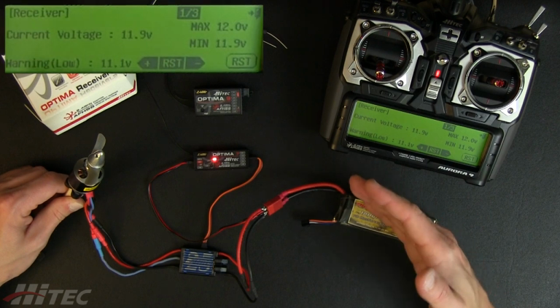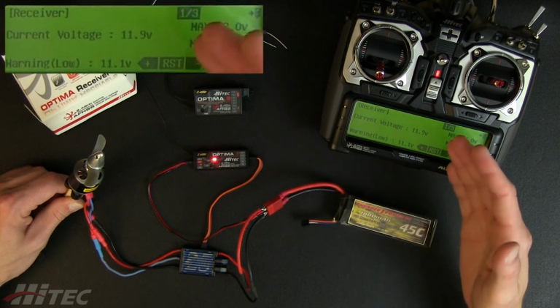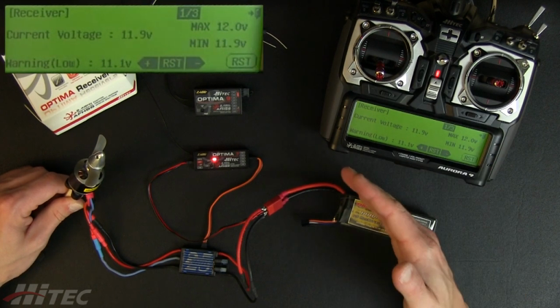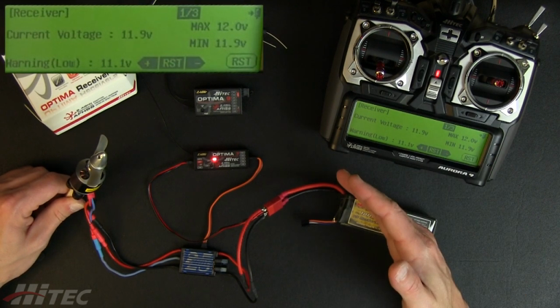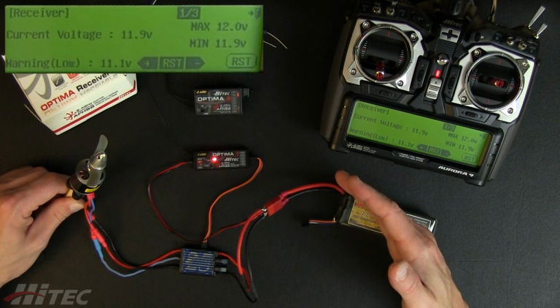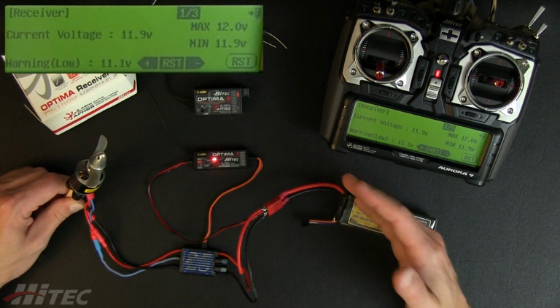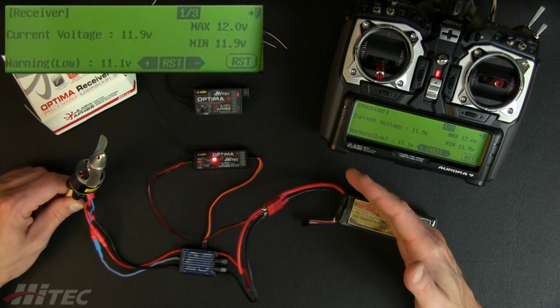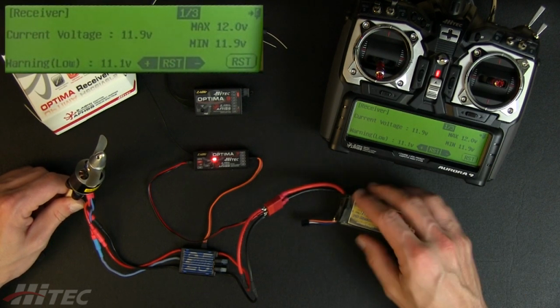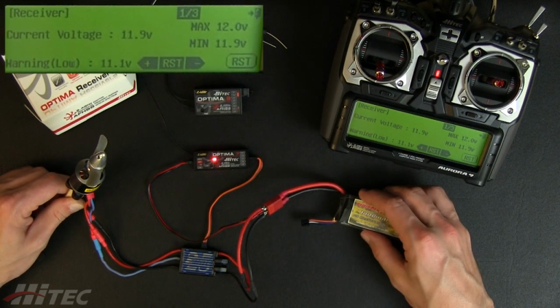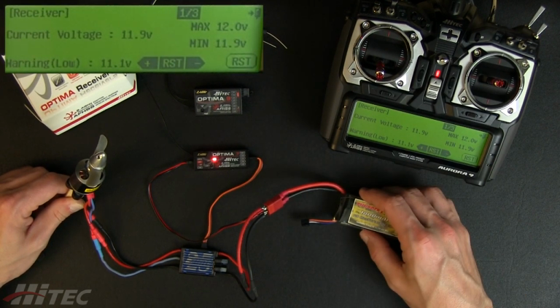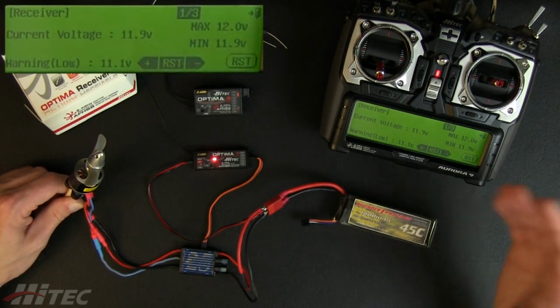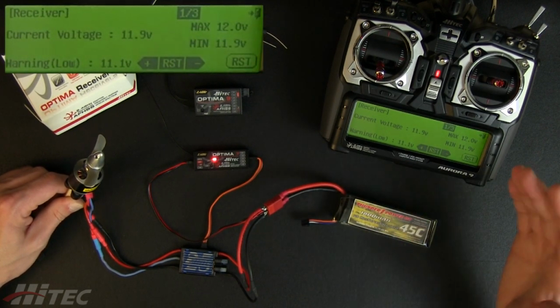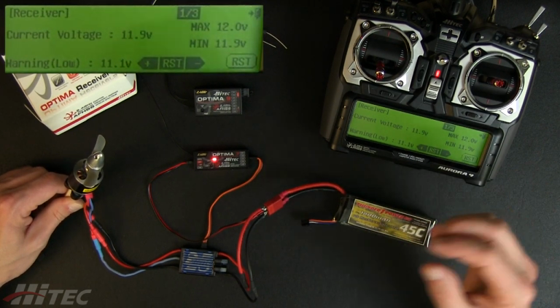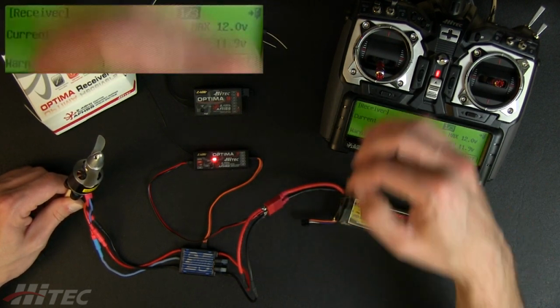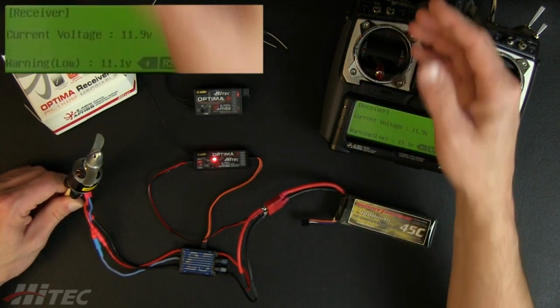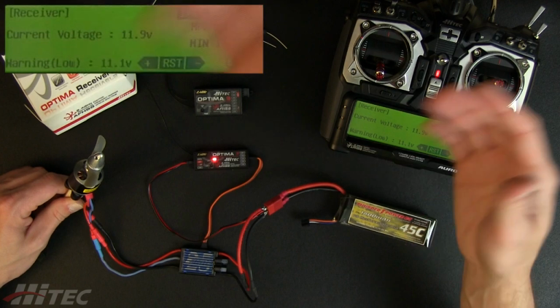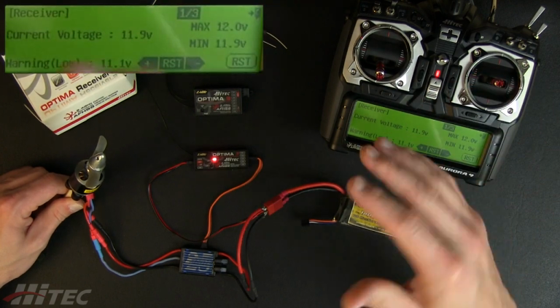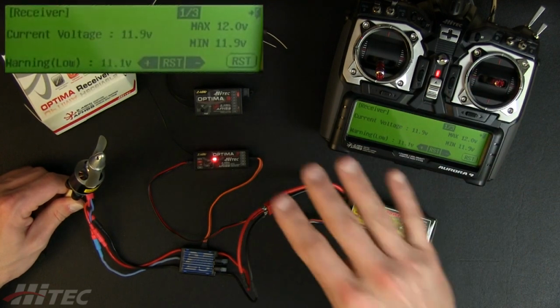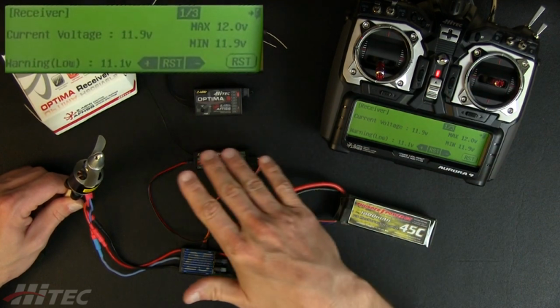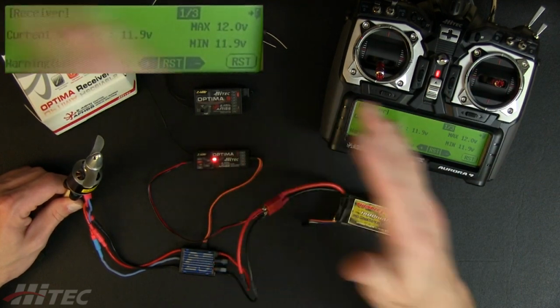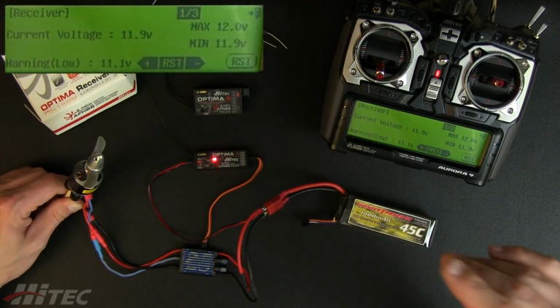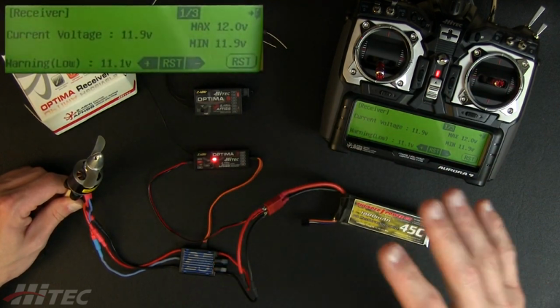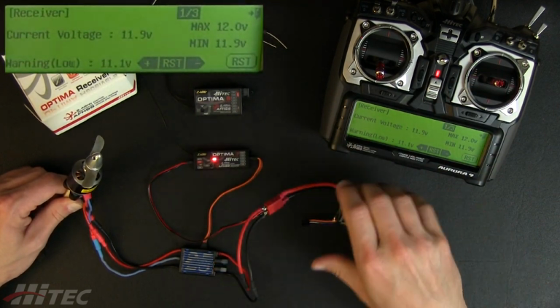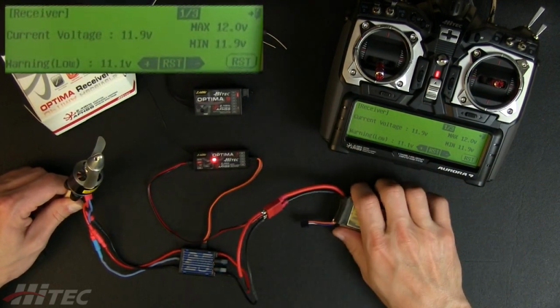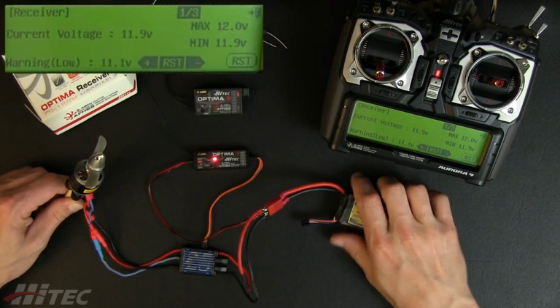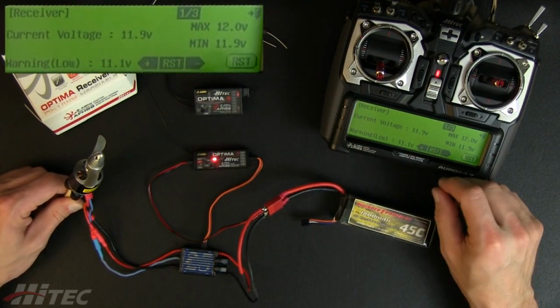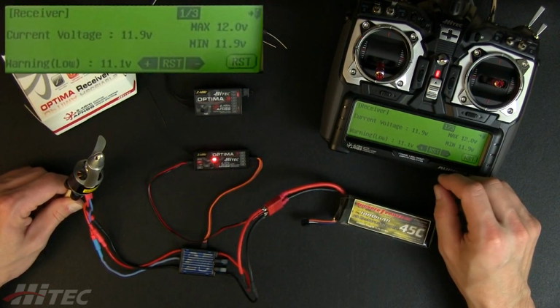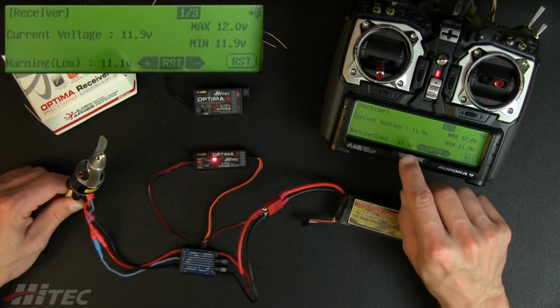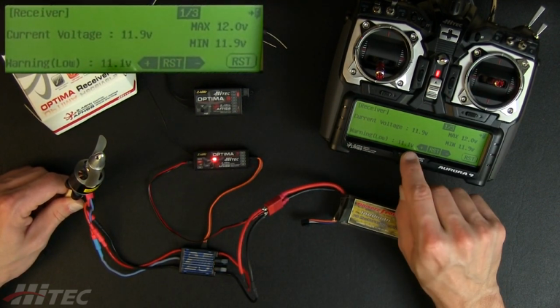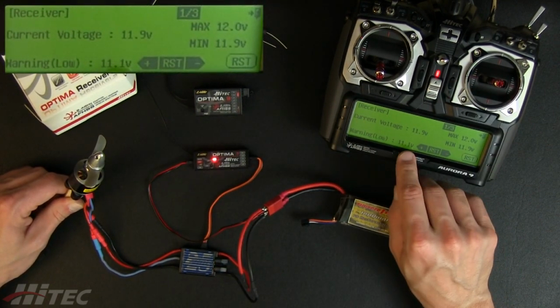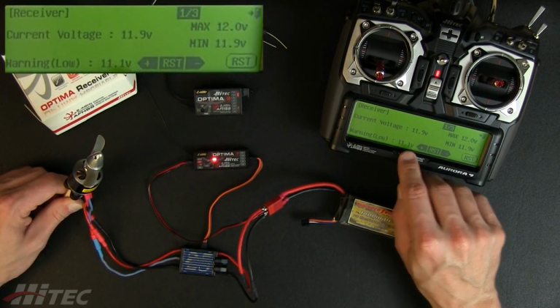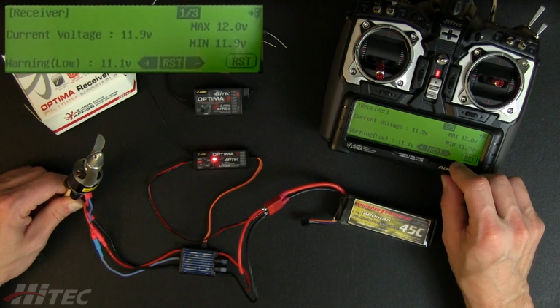Keep in mind: when you hit three volts per cell, or nine volts on this pack, as you increase and decrease power, it's going to sag below that. So you never want to take your pack voltage down that low. You can set that cutoff here.